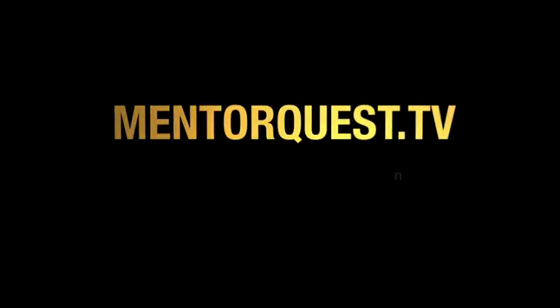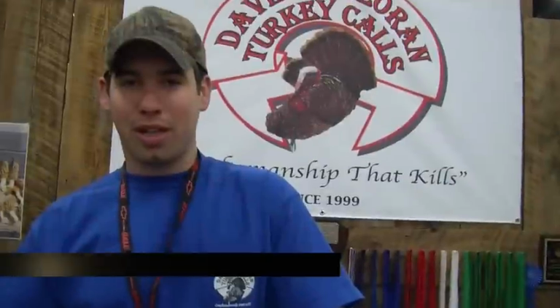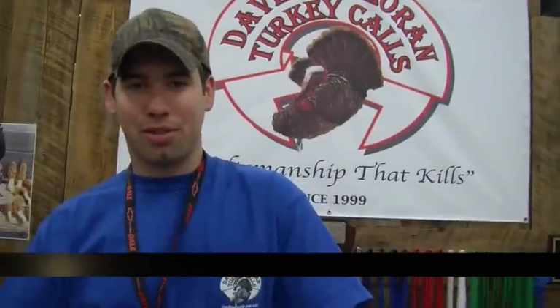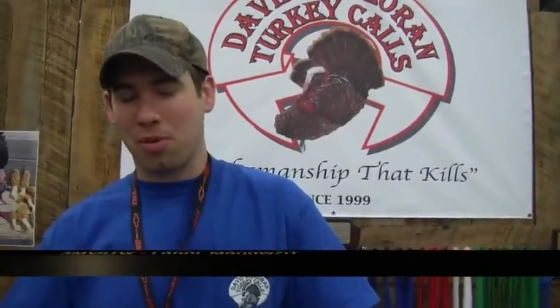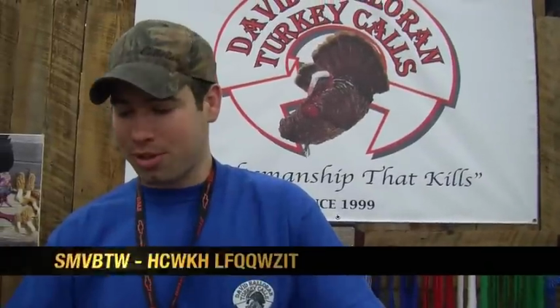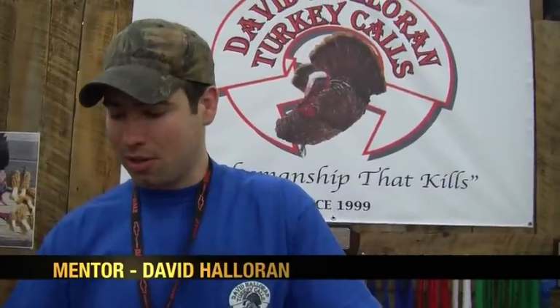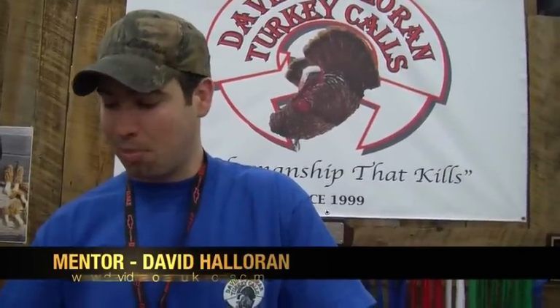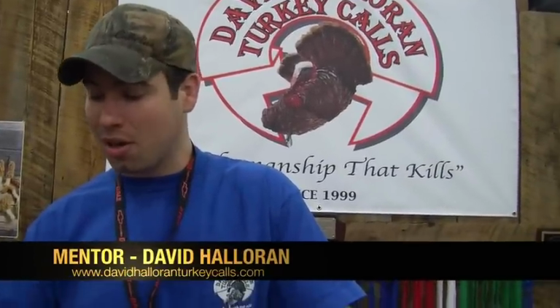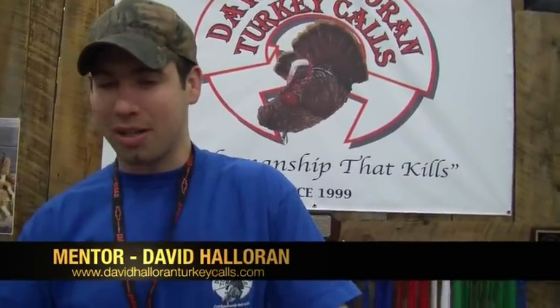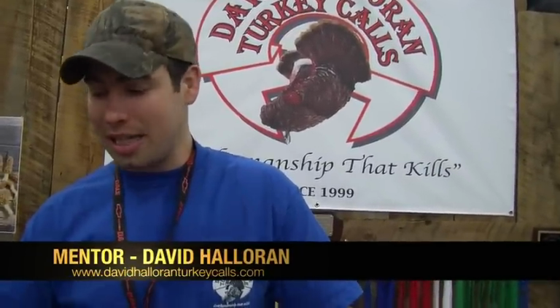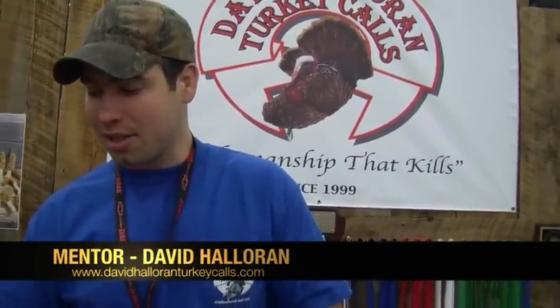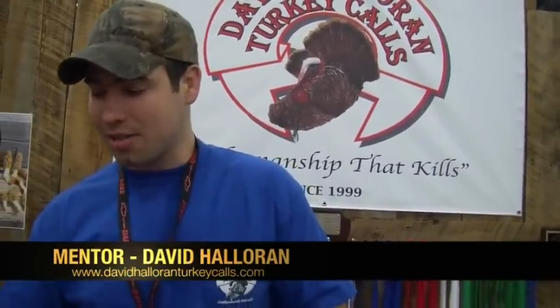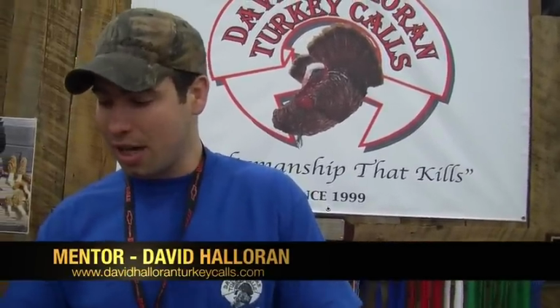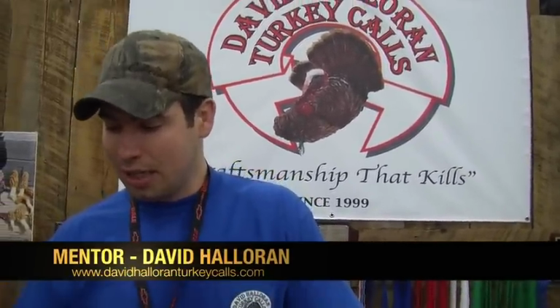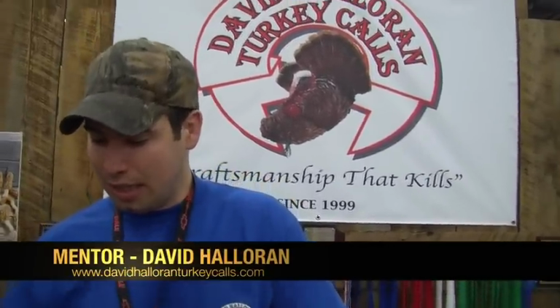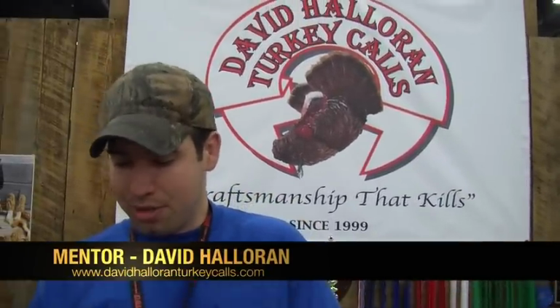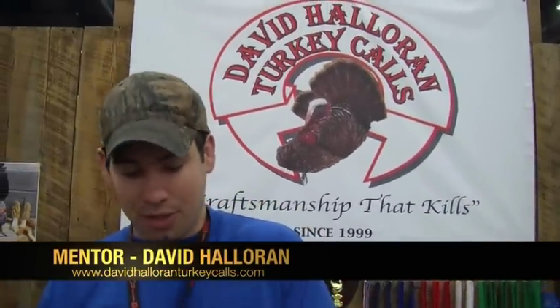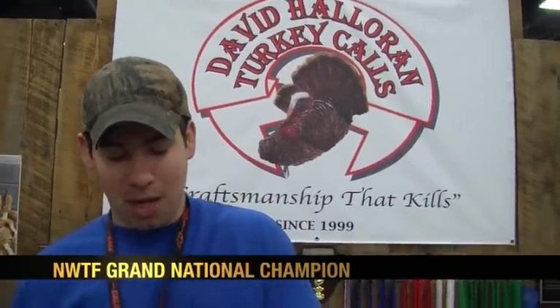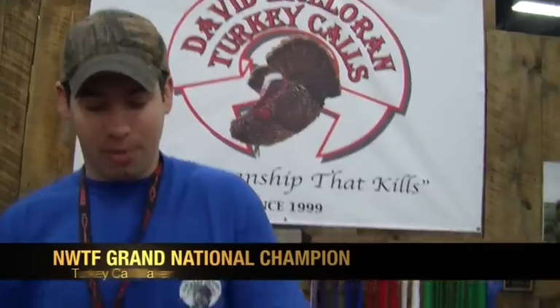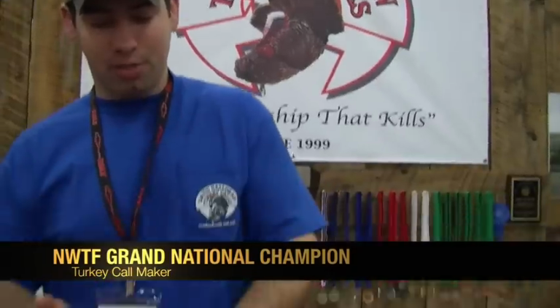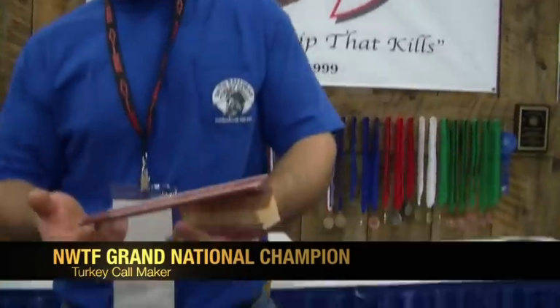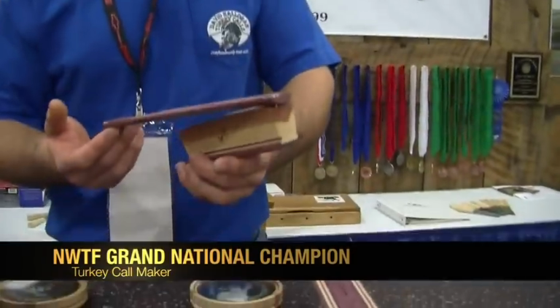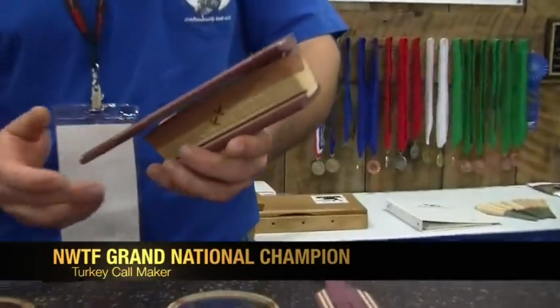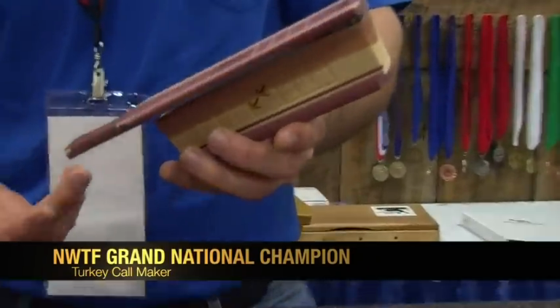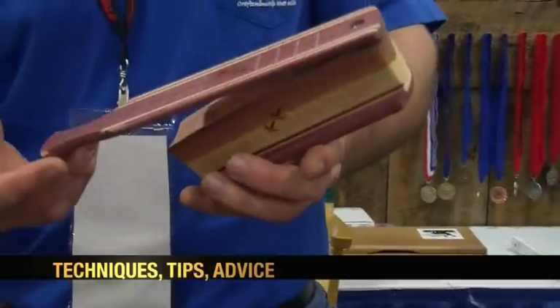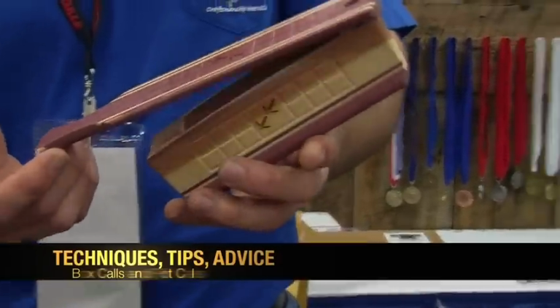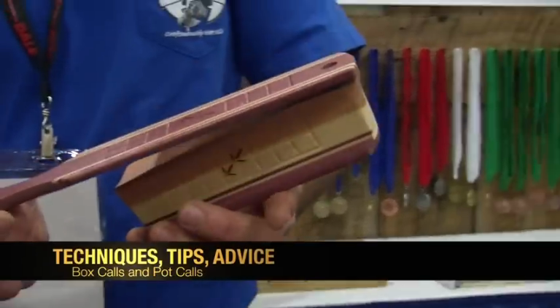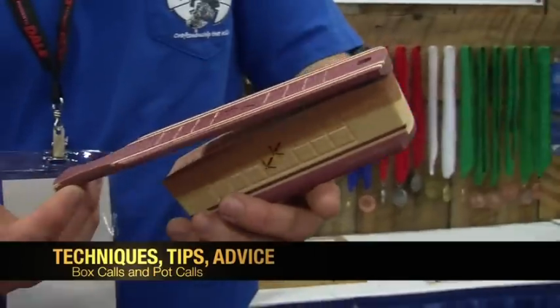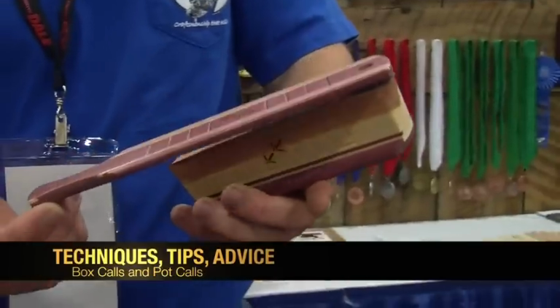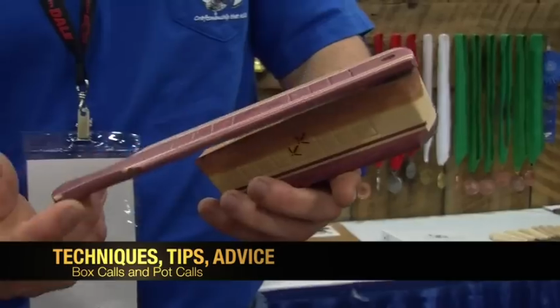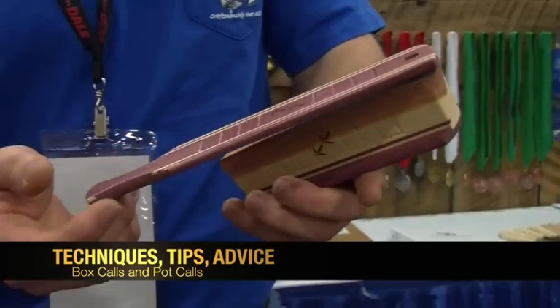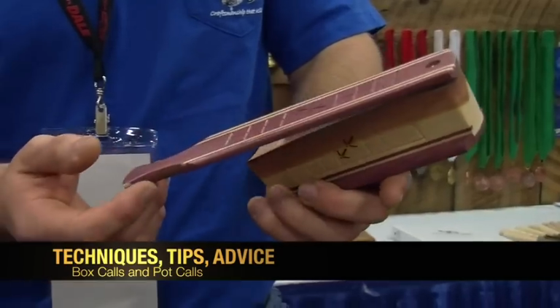If you're a beginner, start with a friction call. A box call is probably going to be the easiest to get a sound on. Here's a checkered short box that I make — it's a purple heart and cedar. And obviously as you can see, there's one moving part on this call.